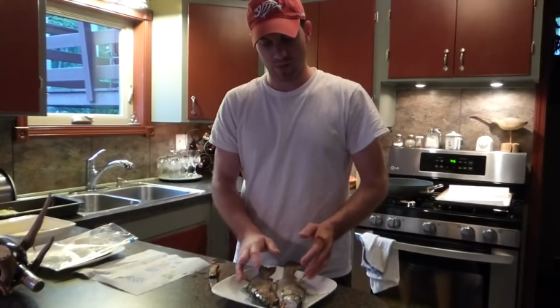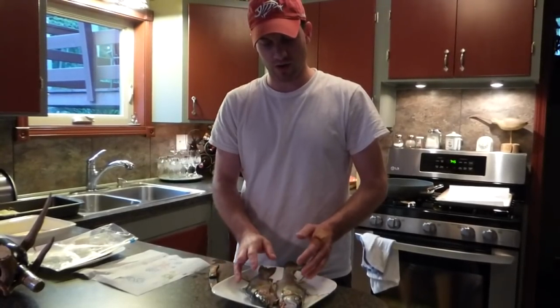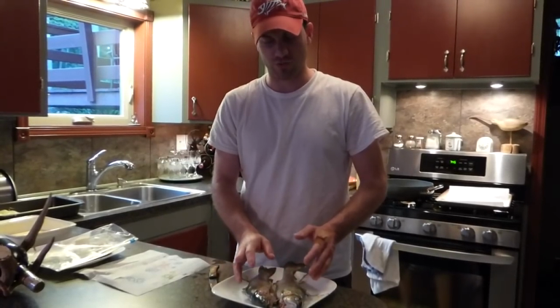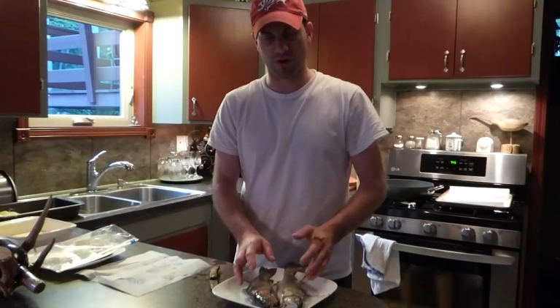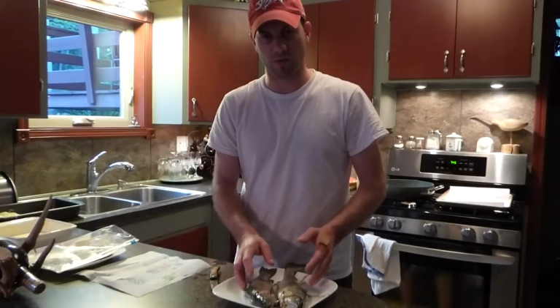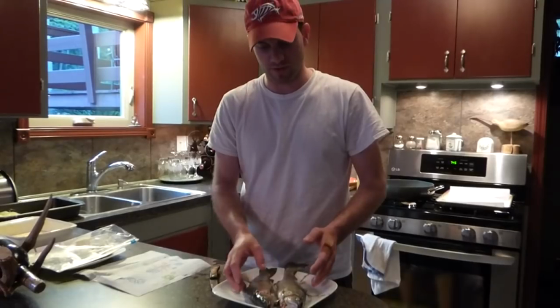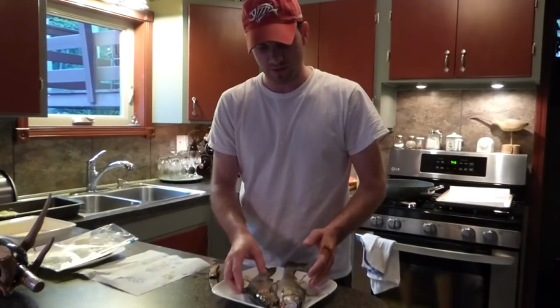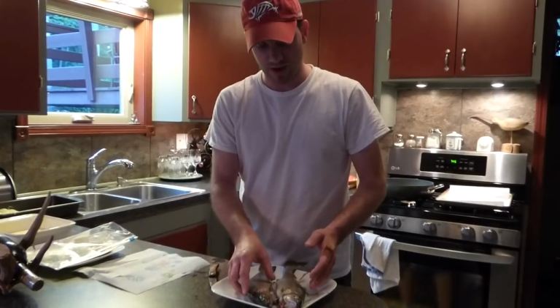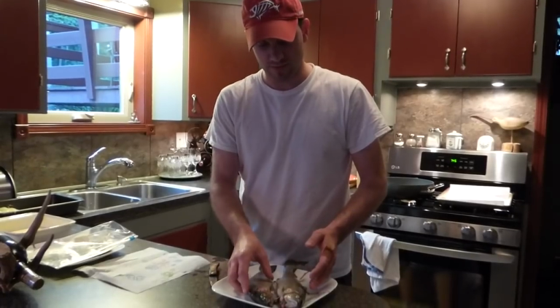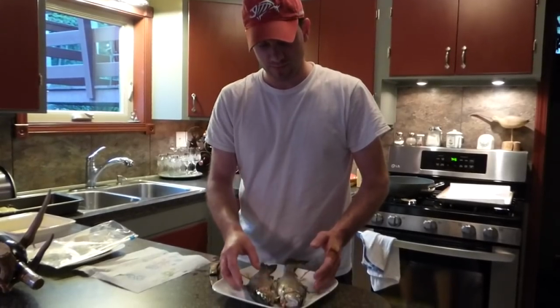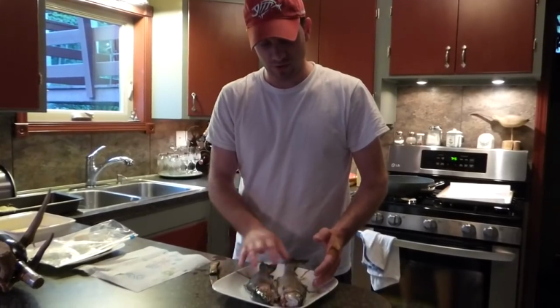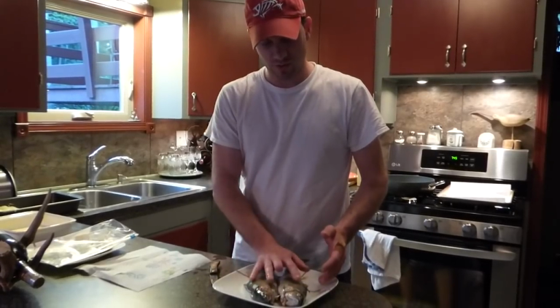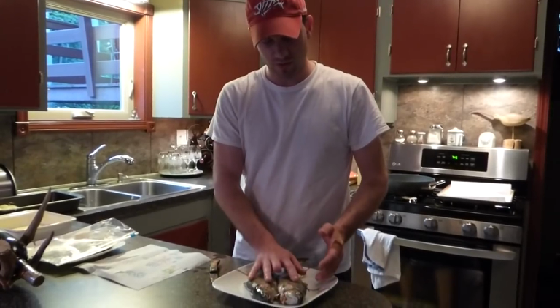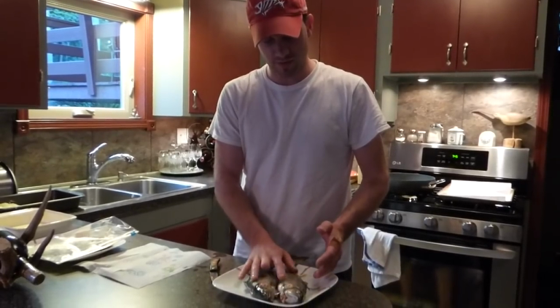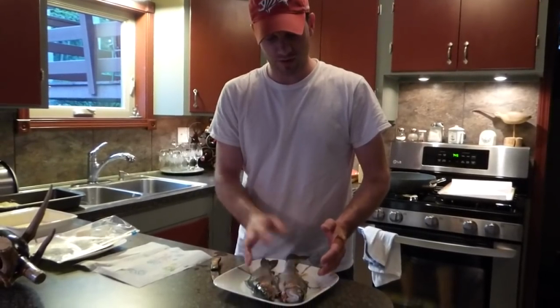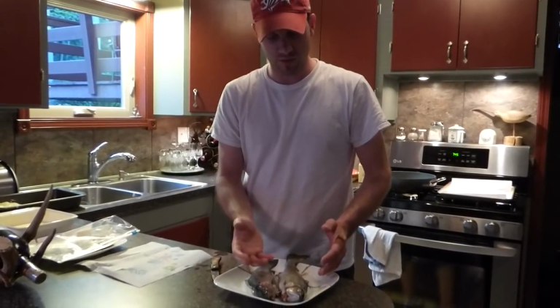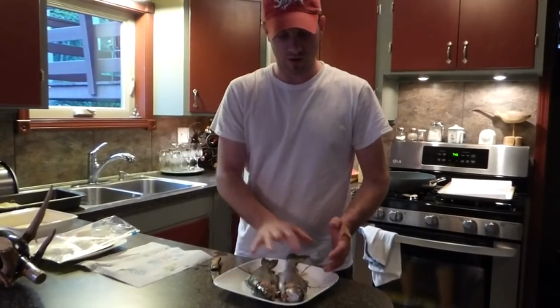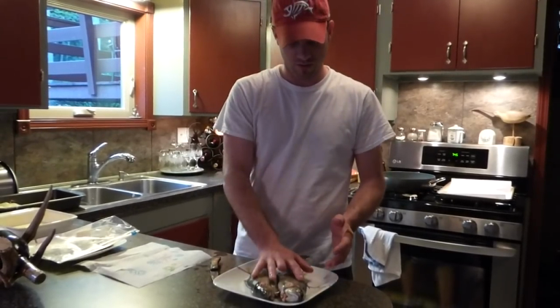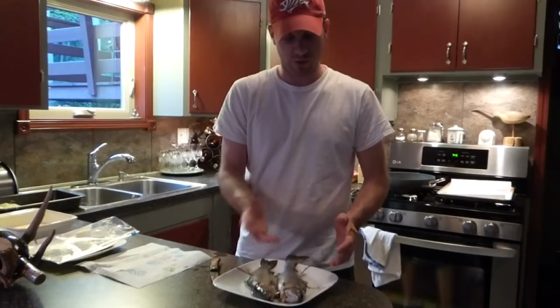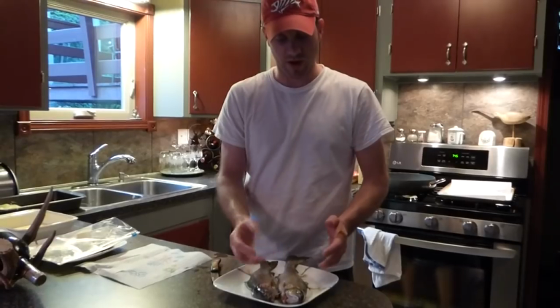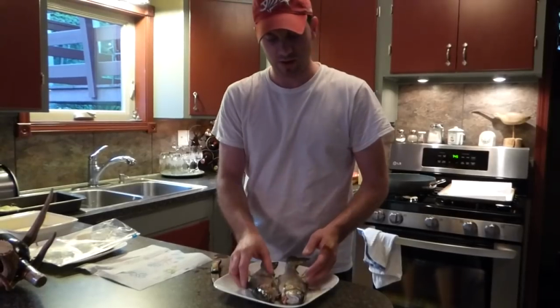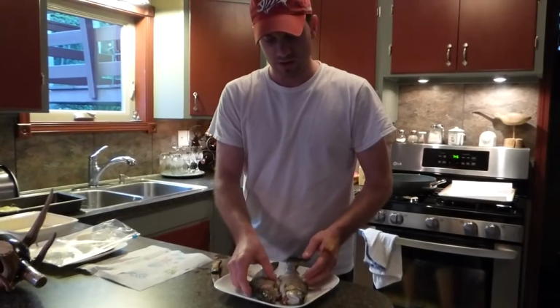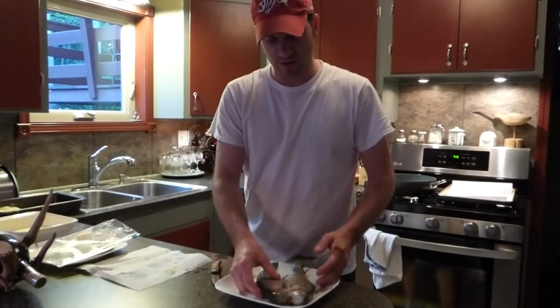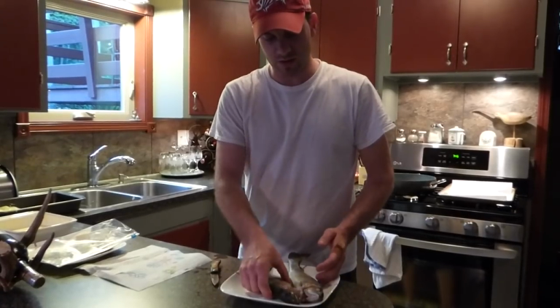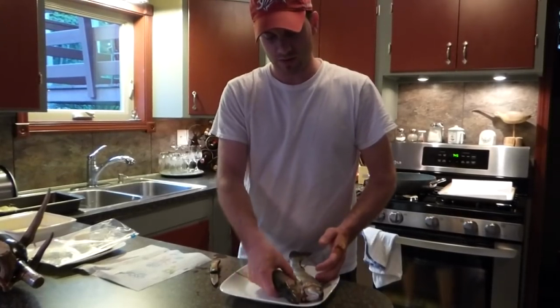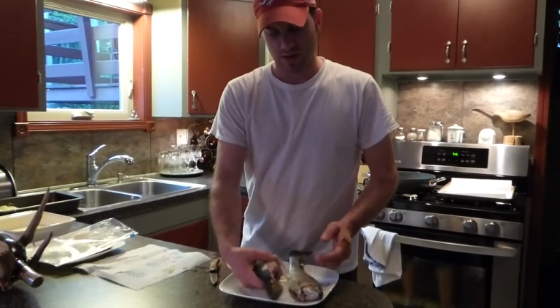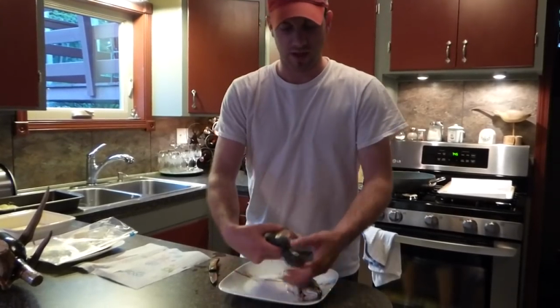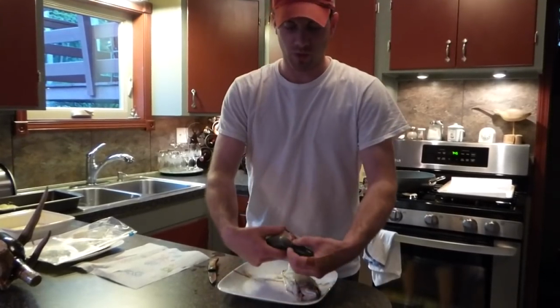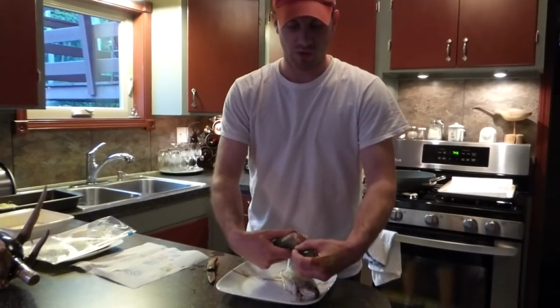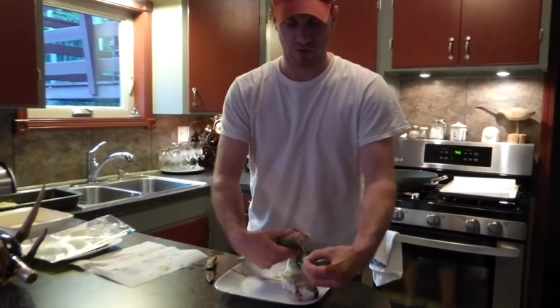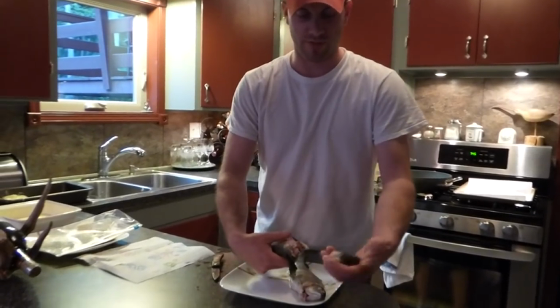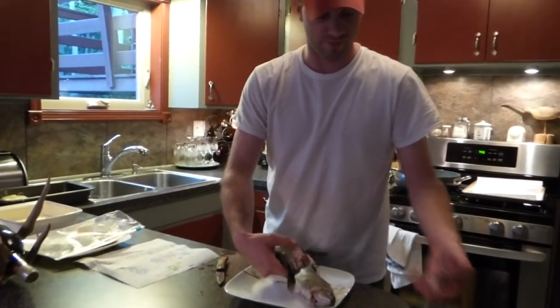Depending on how strong your microwave is. After you do 50 seconds to a minute per side, you take them out and the heads will pull right off of them.